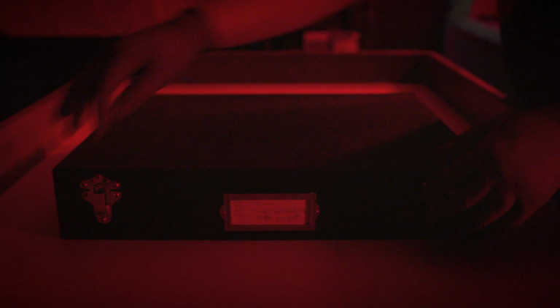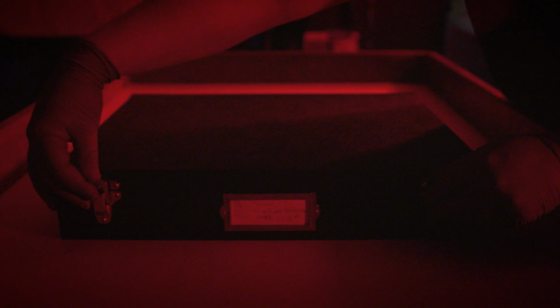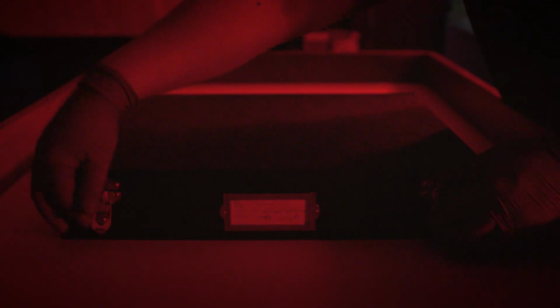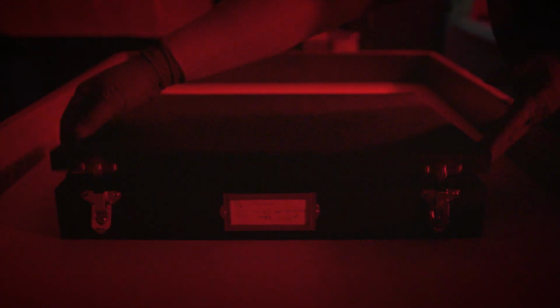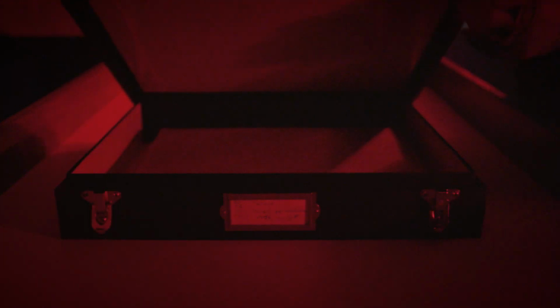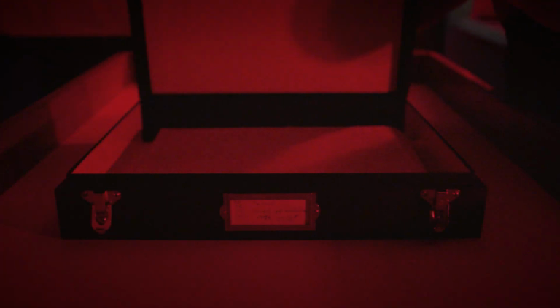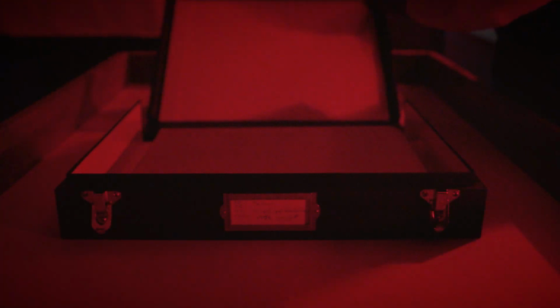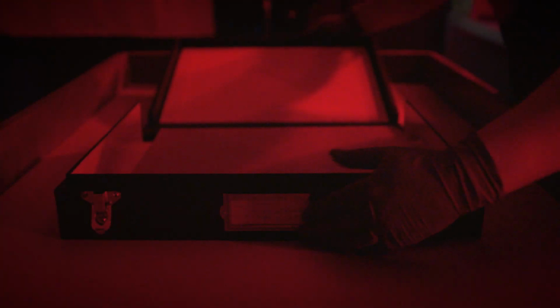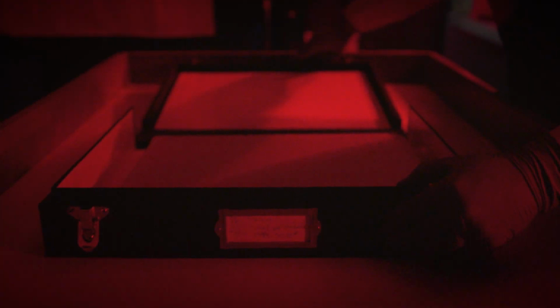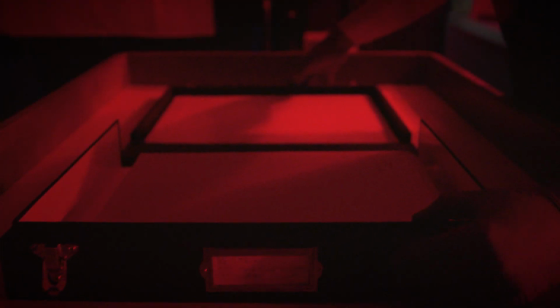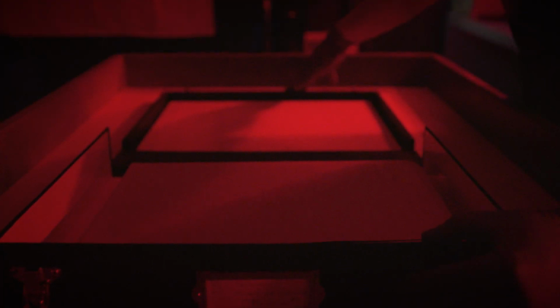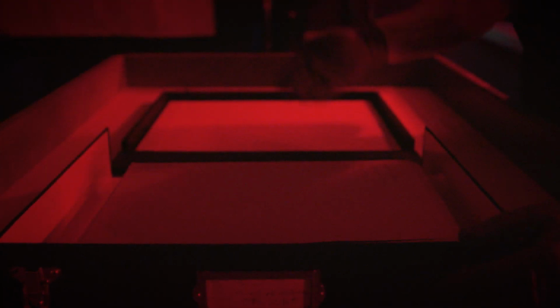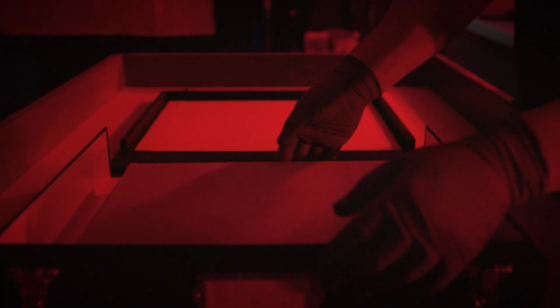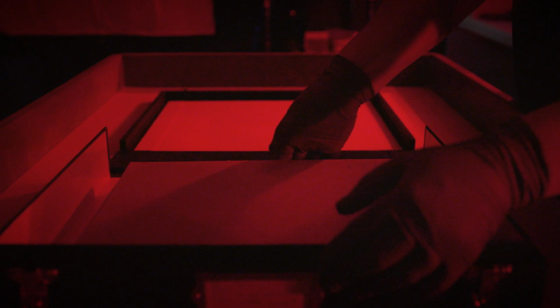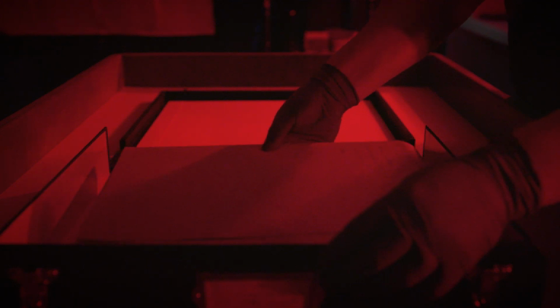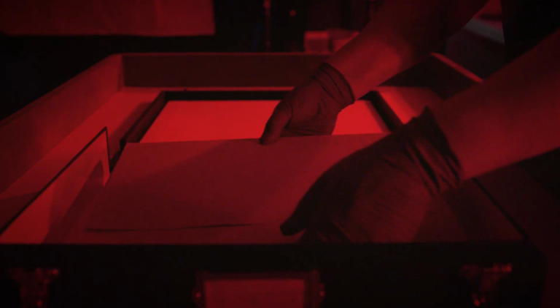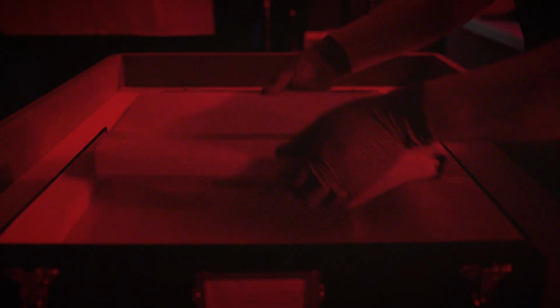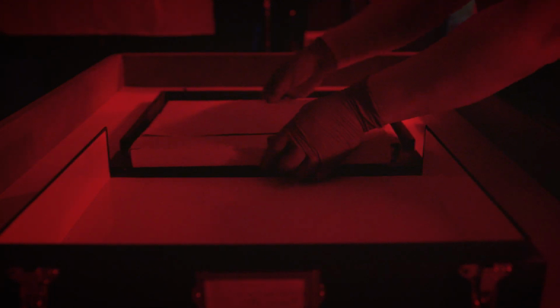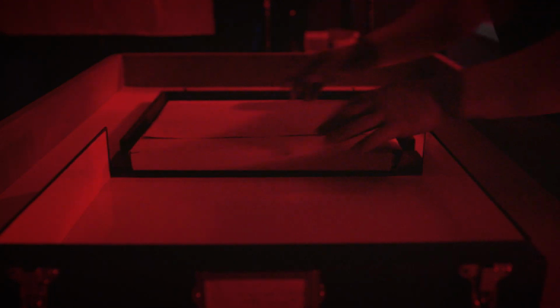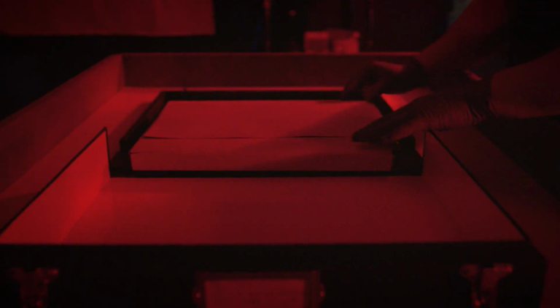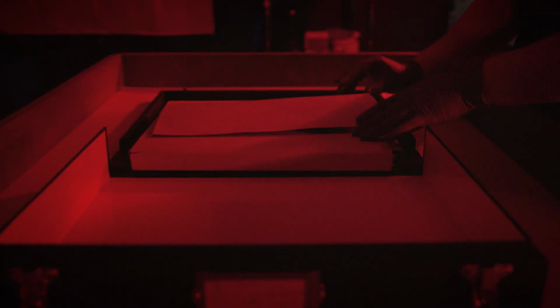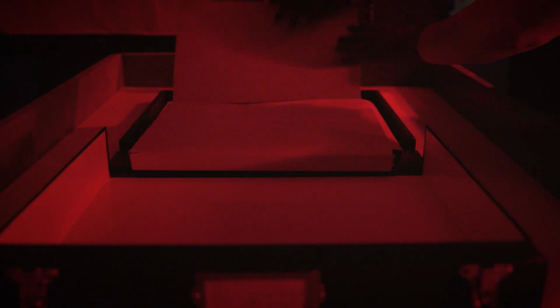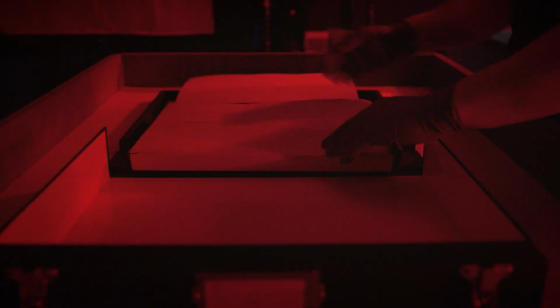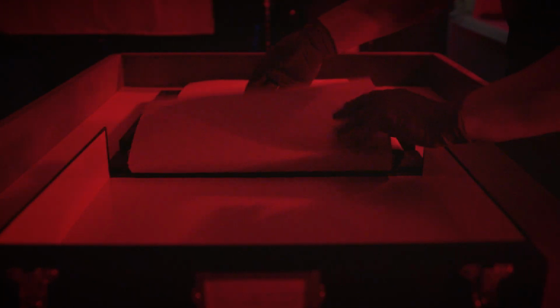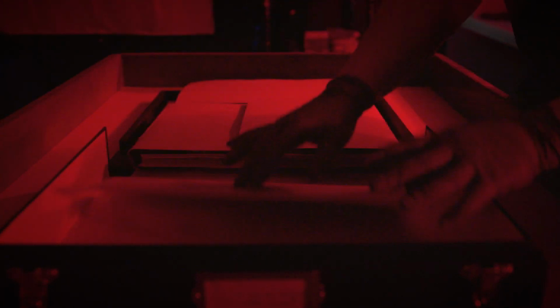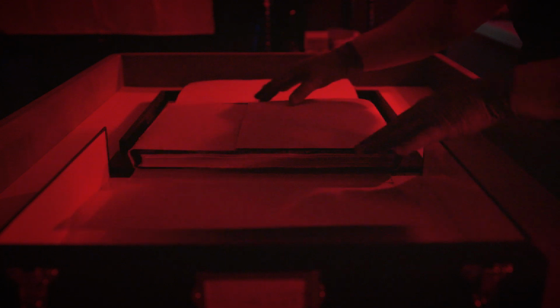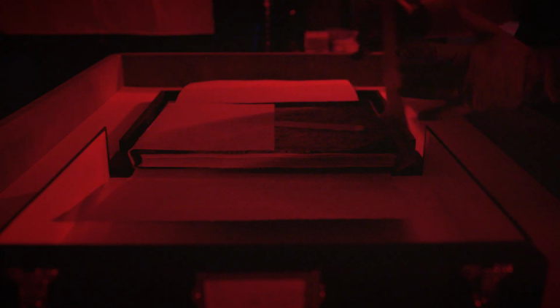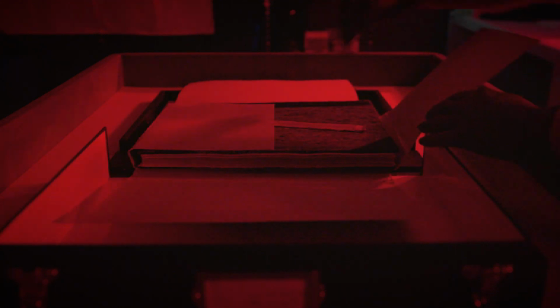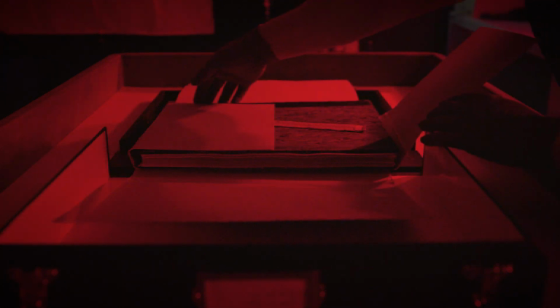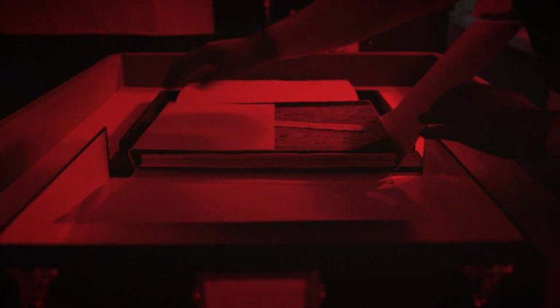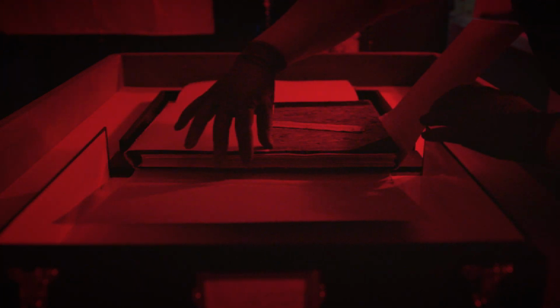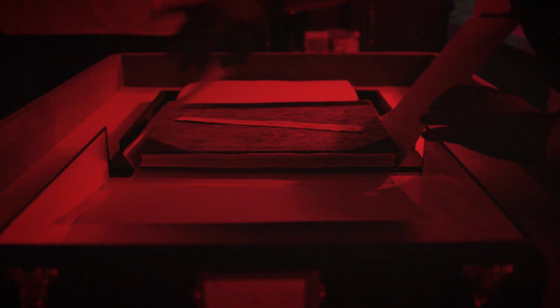Next, the Pencil of Nature is taken to the photography studio, where Boyer project photographer Maria Salinas takes high-resolution images of the book covers and of each individual spread and page.